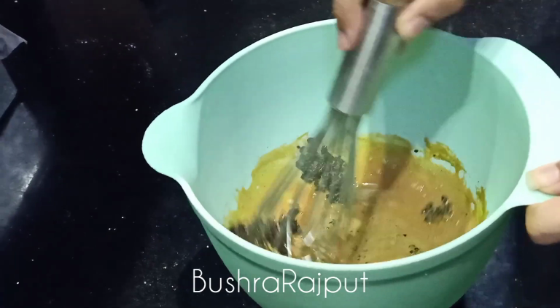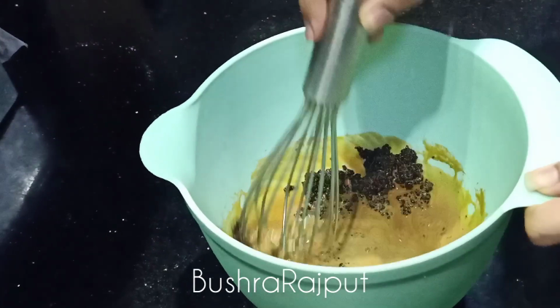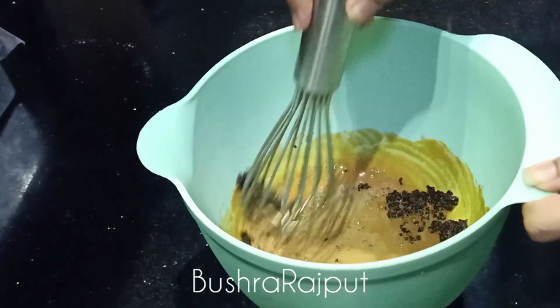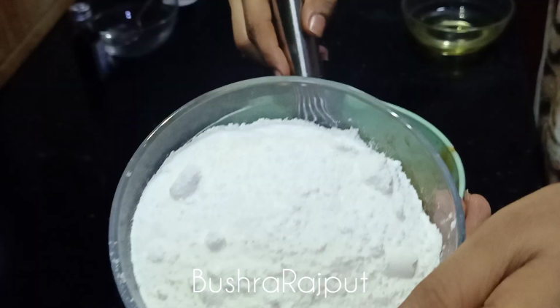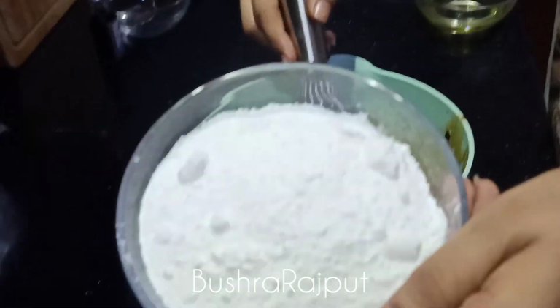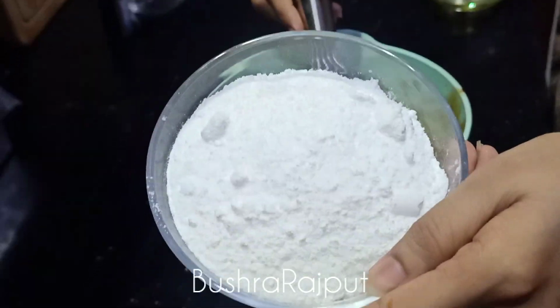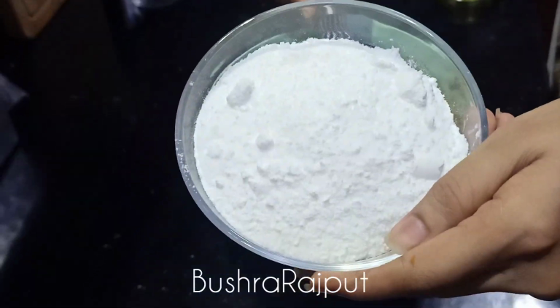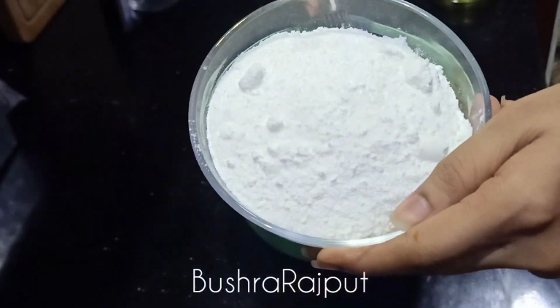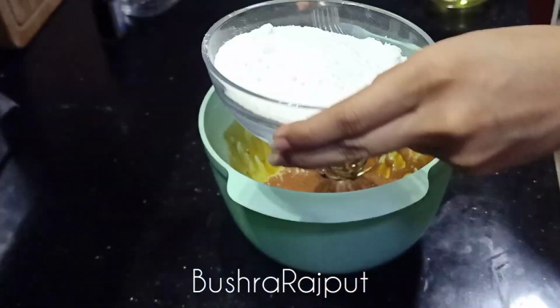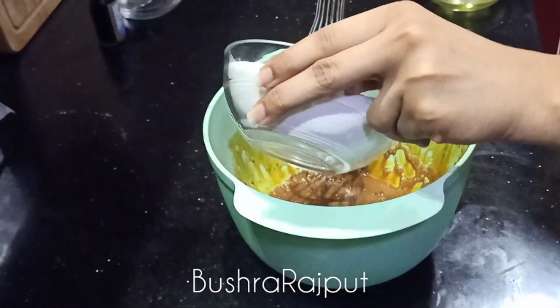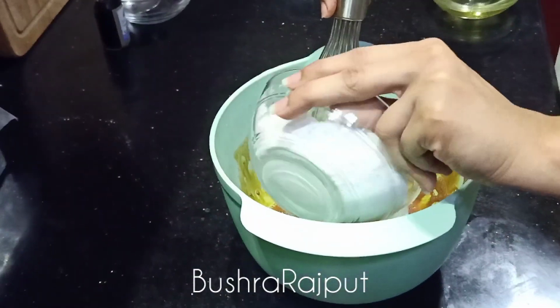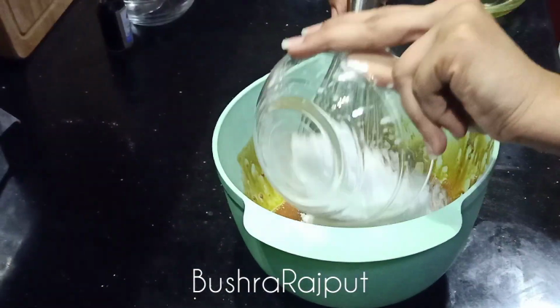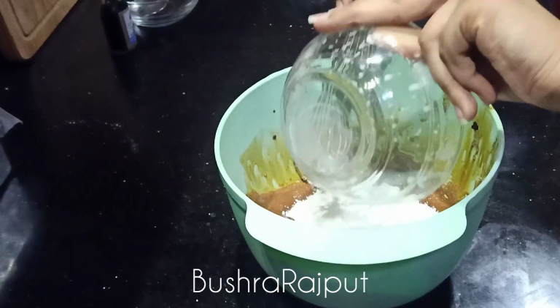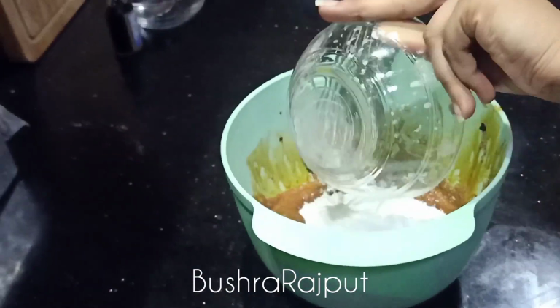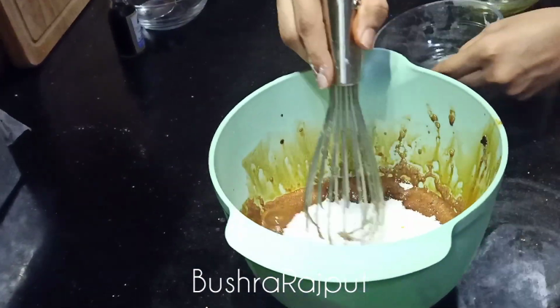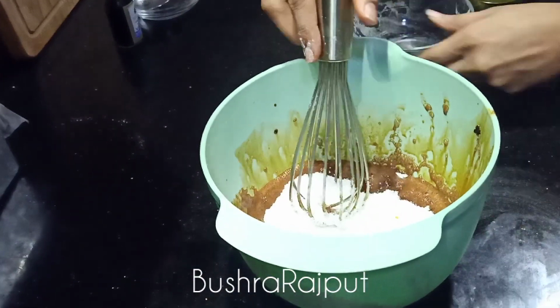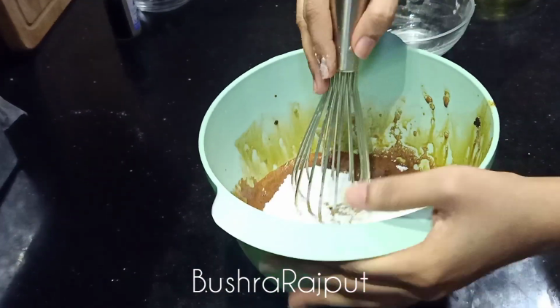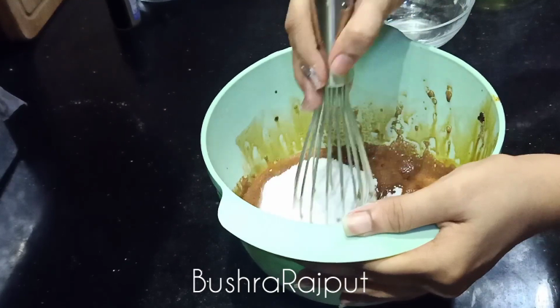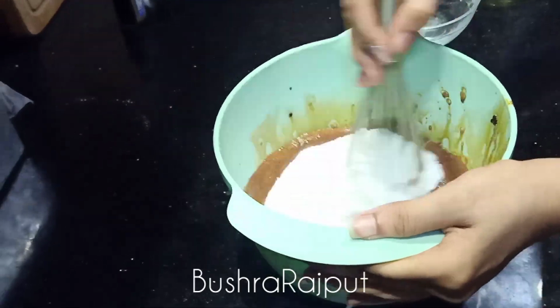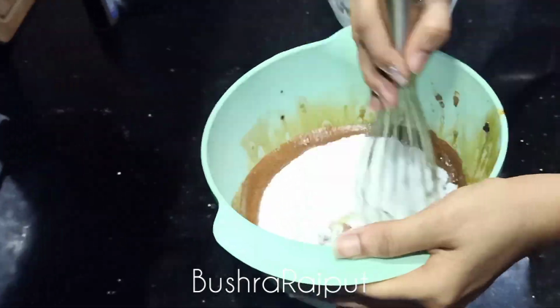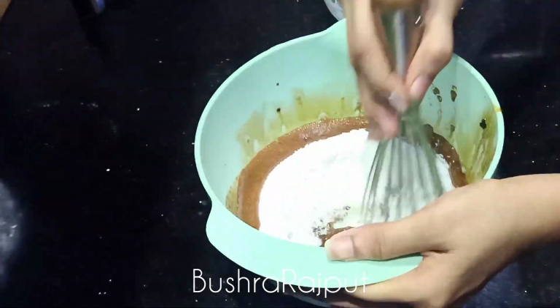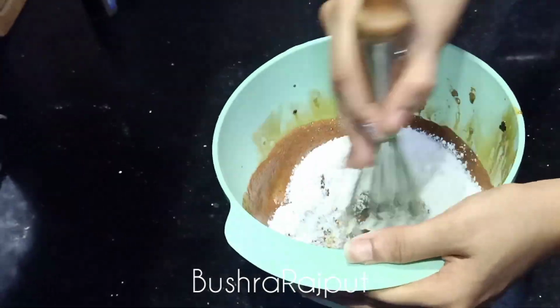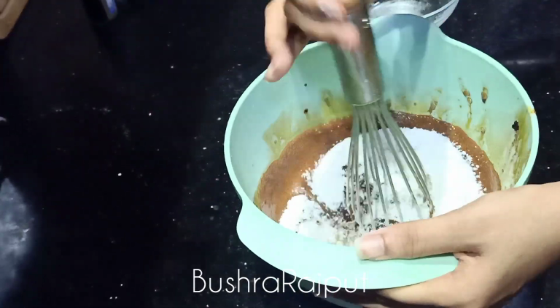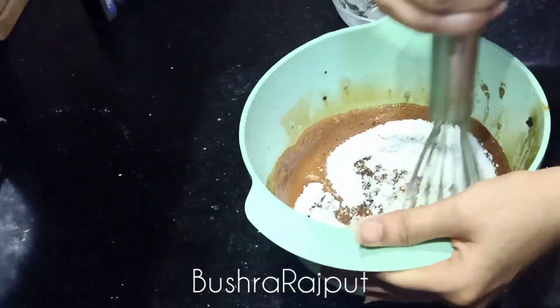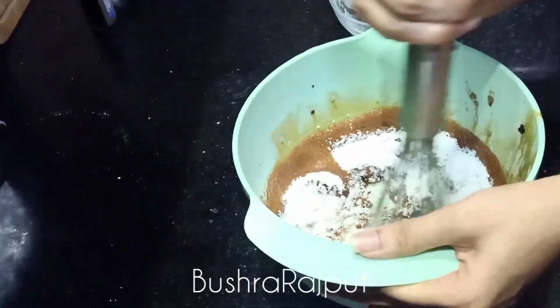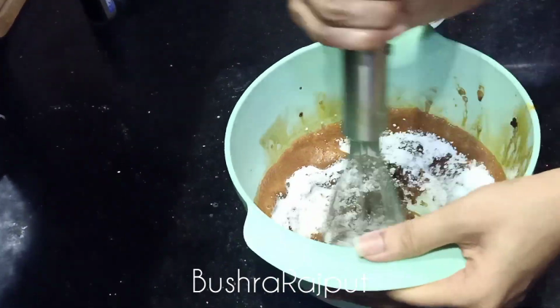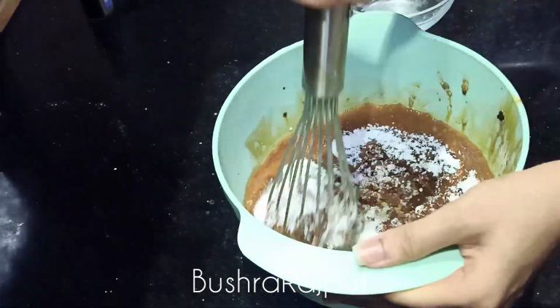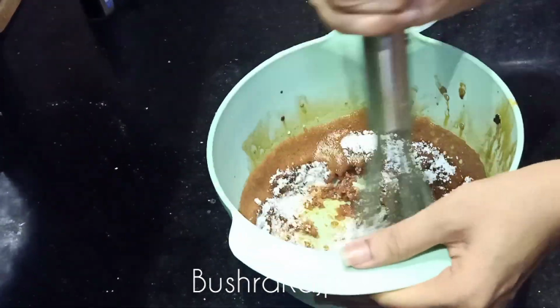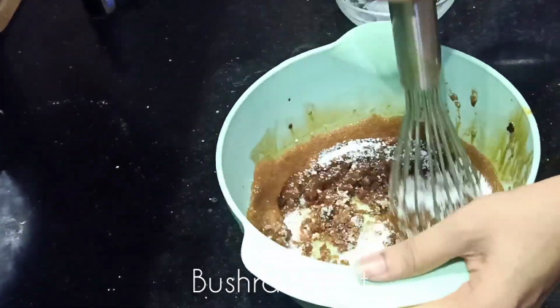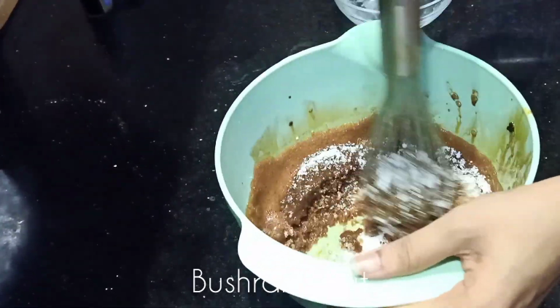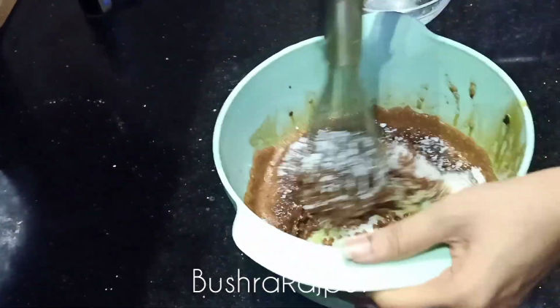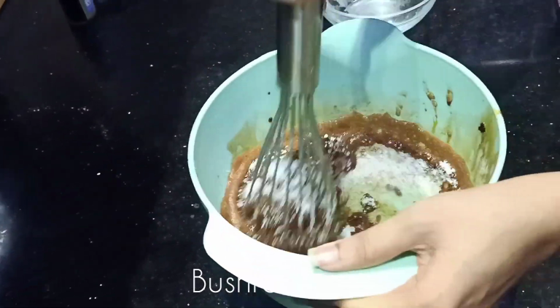After that, I am adding 1 cup of powdered sugar. It is not an icing sugar — I repeat, it is not an icing sugar, so don't do that. I will mix it well.